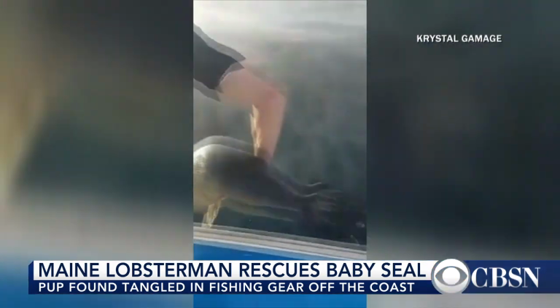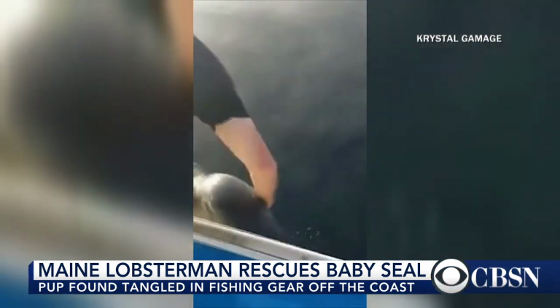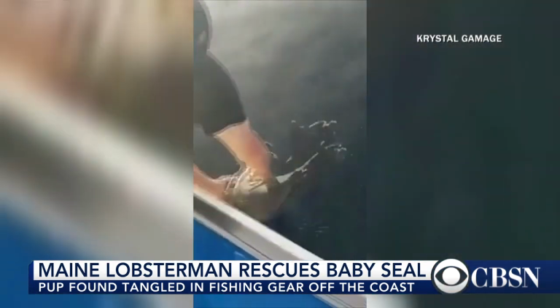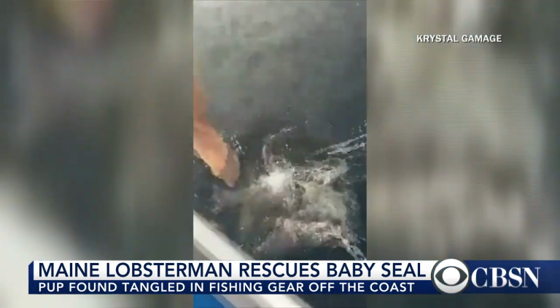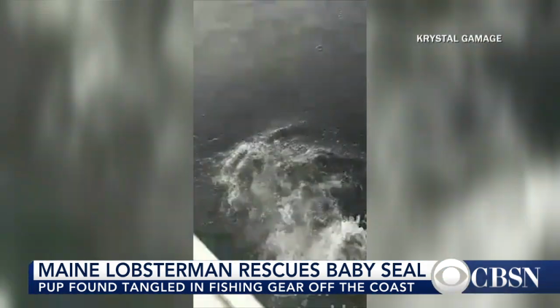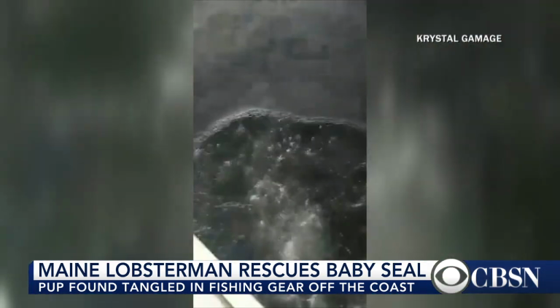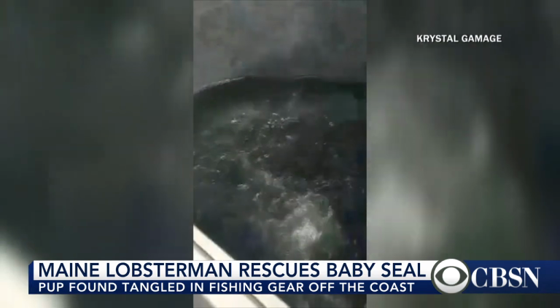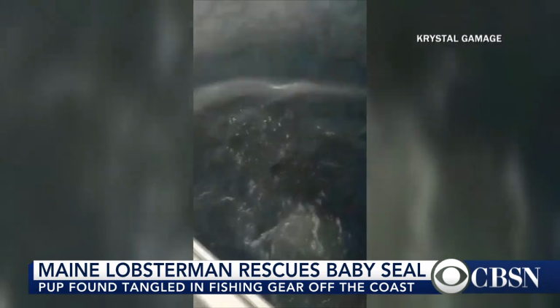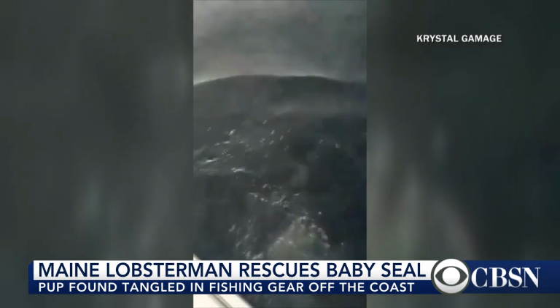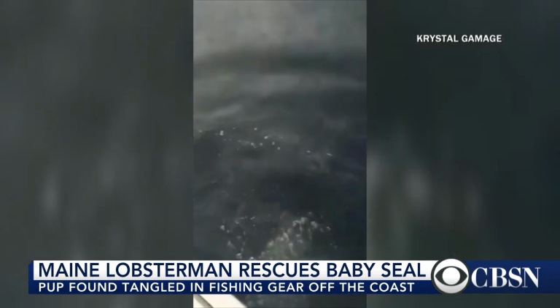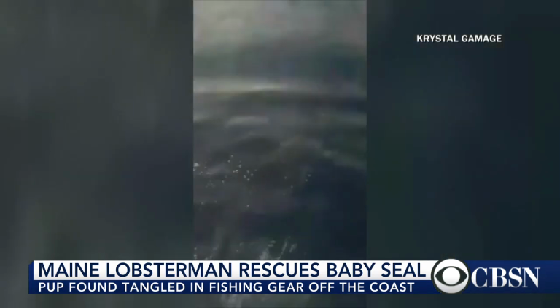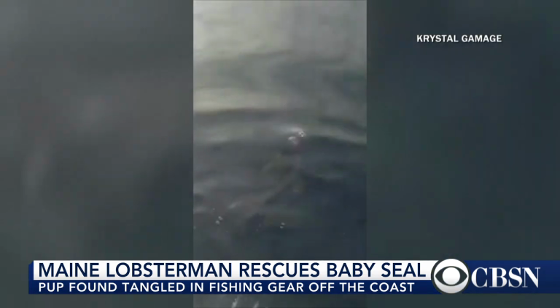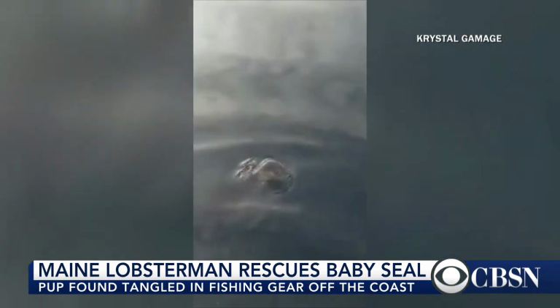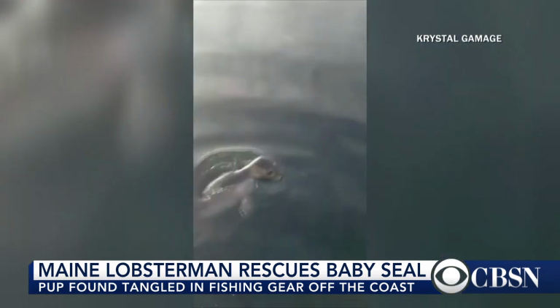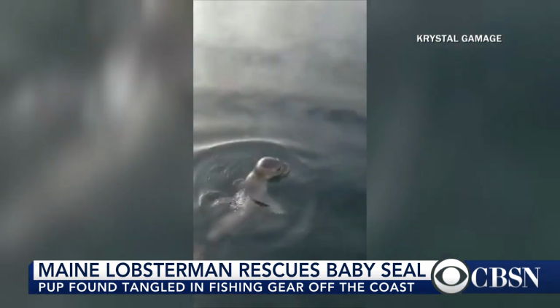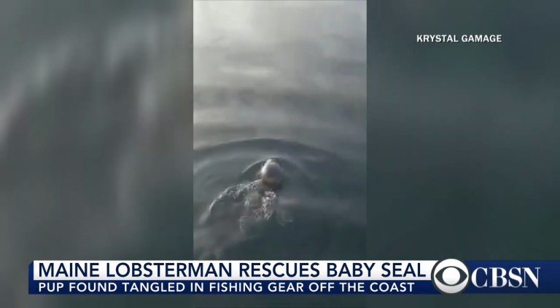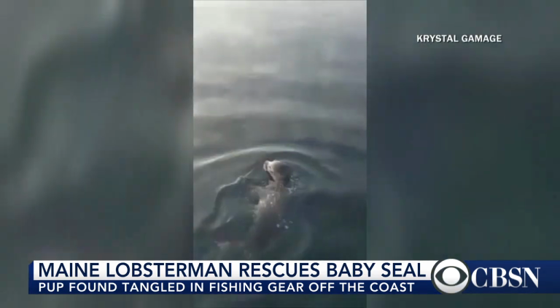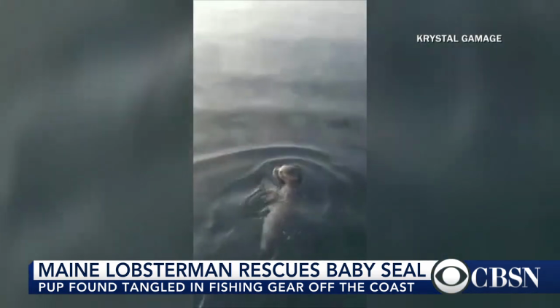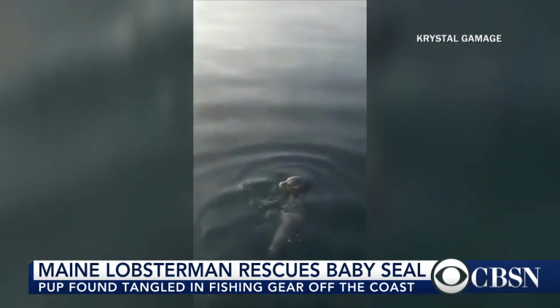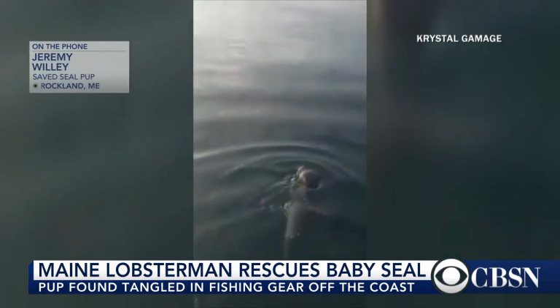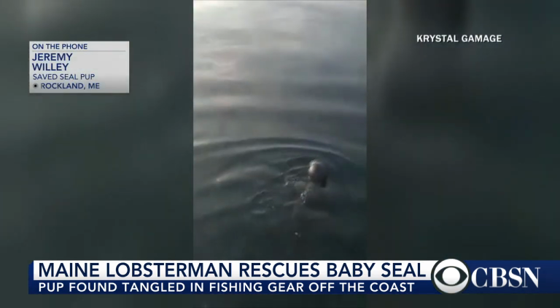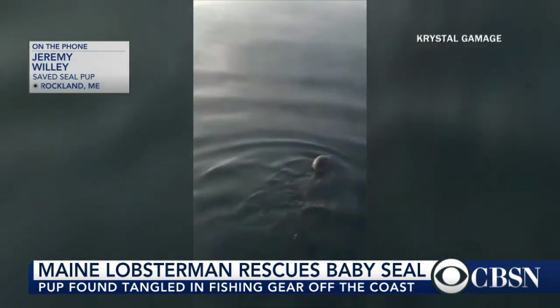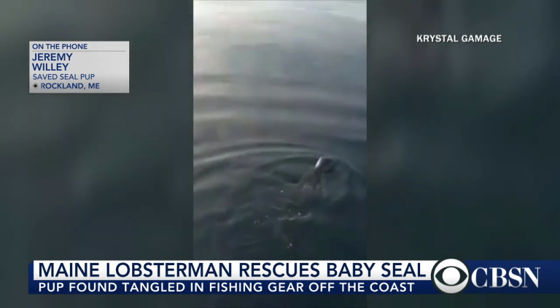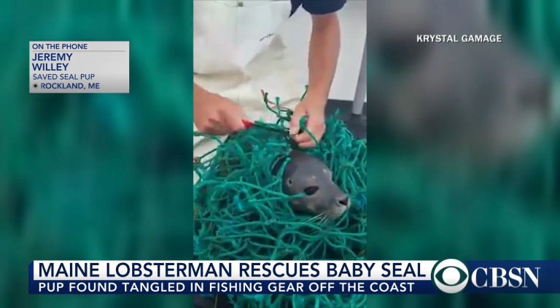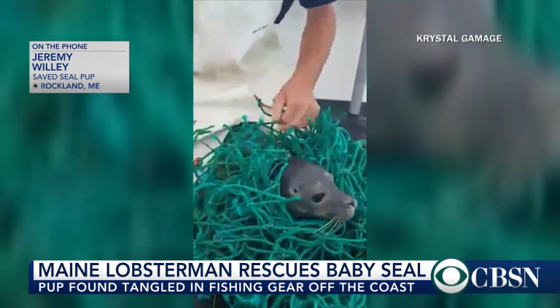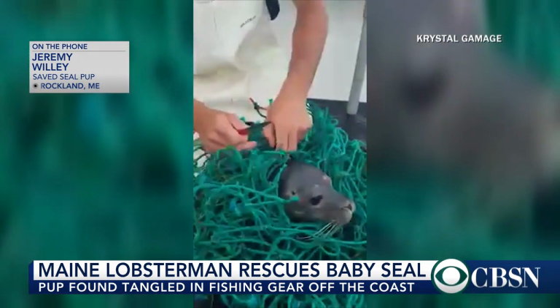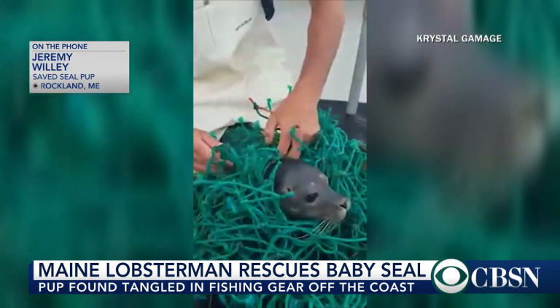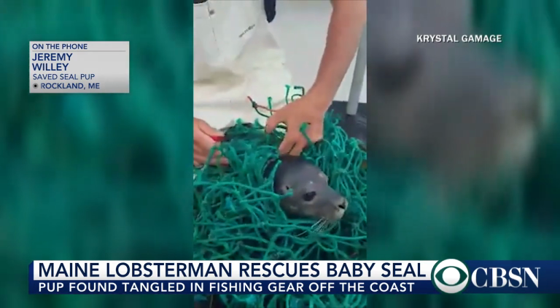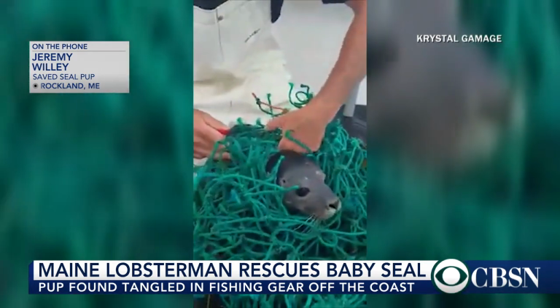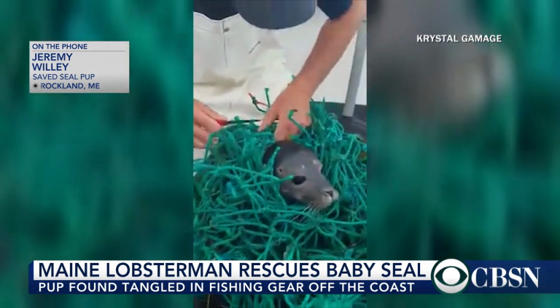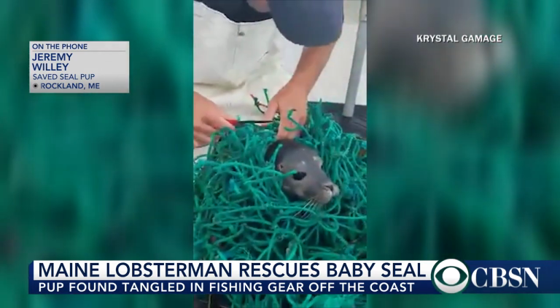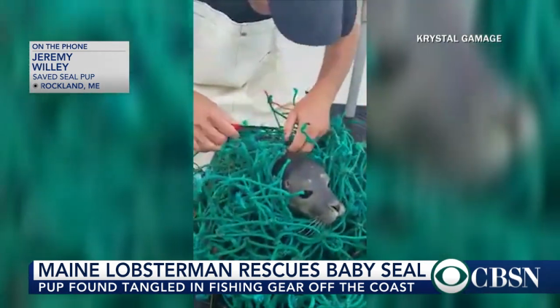This video has actually been viewed on Facebook more than one and a half million times. The man behind the rescue, Jeremy Willey, joins me now by phone. Jeremy, take me through this video.